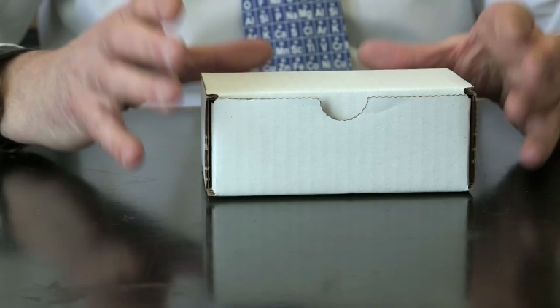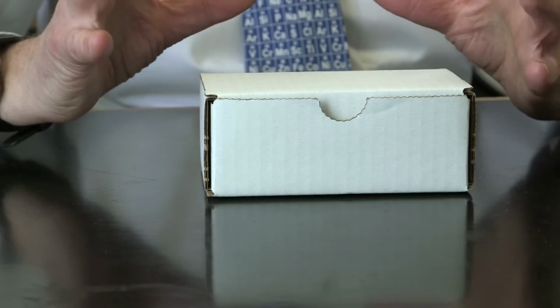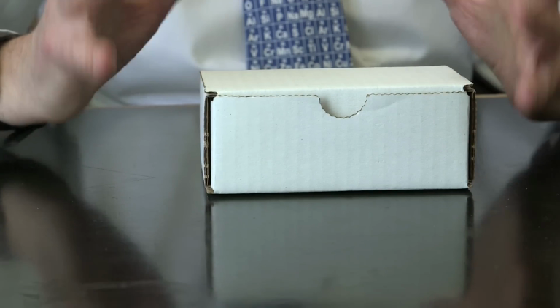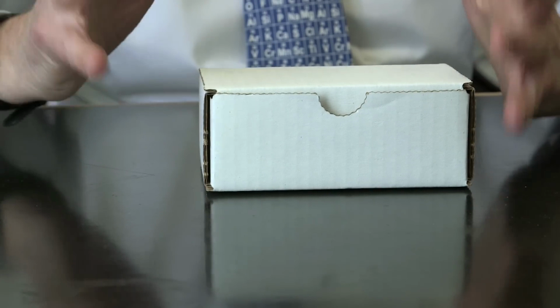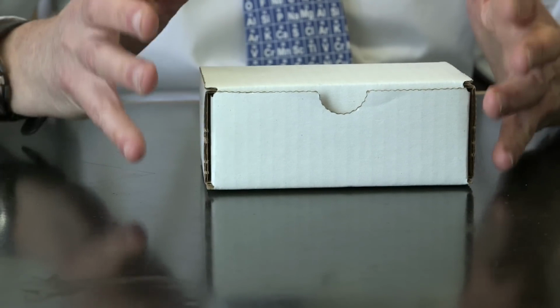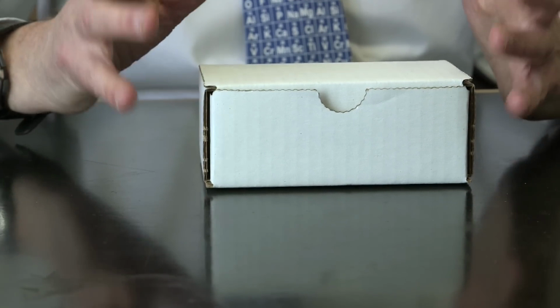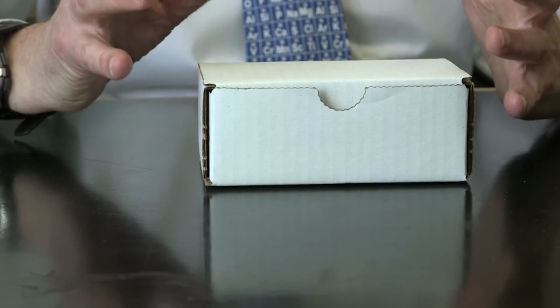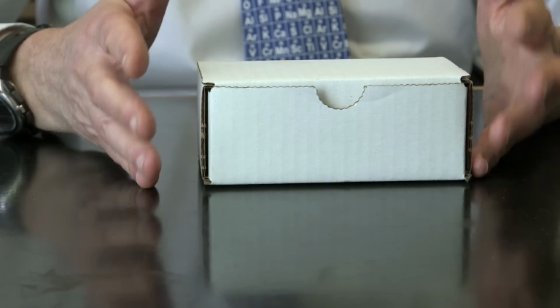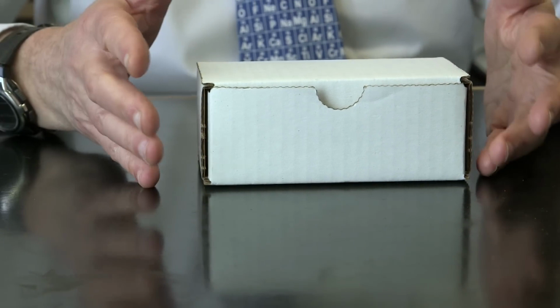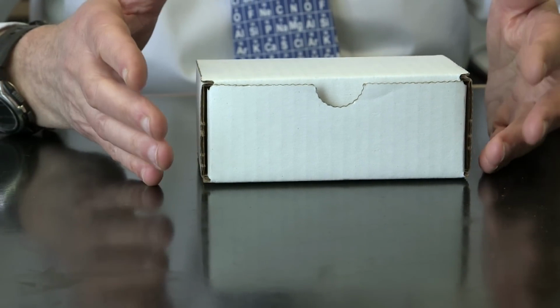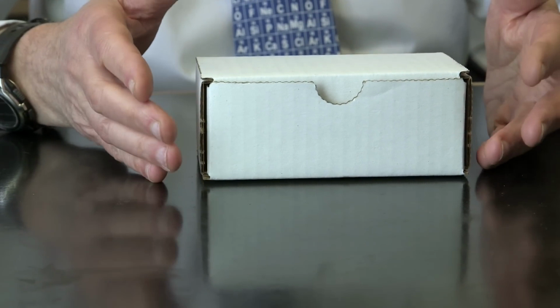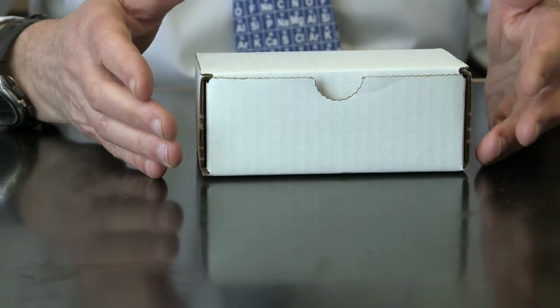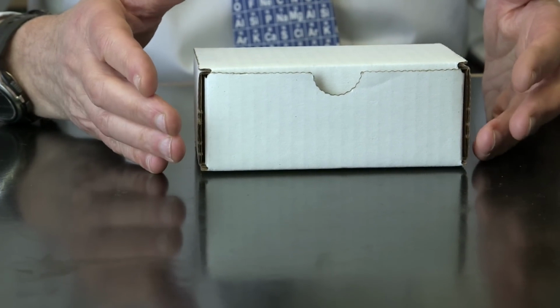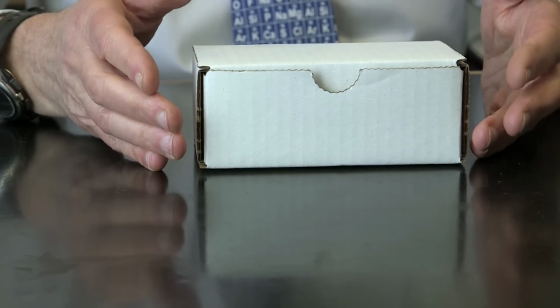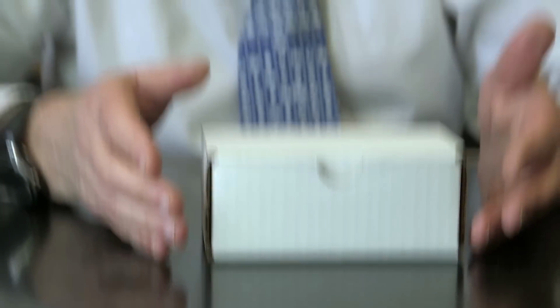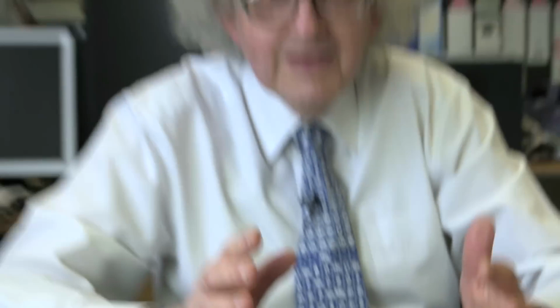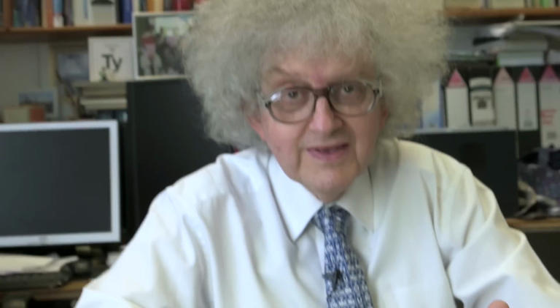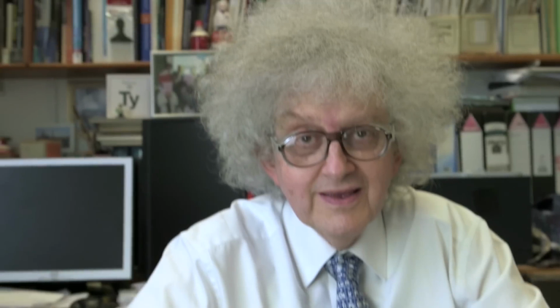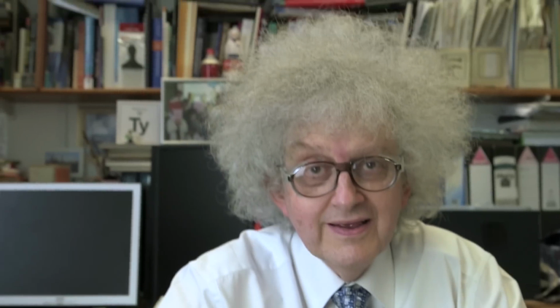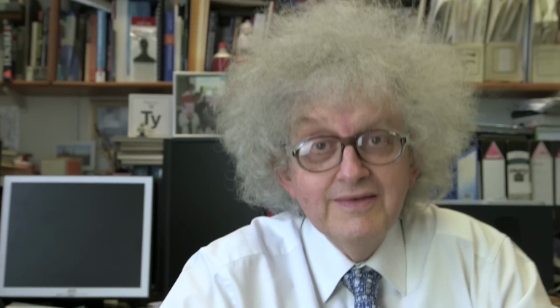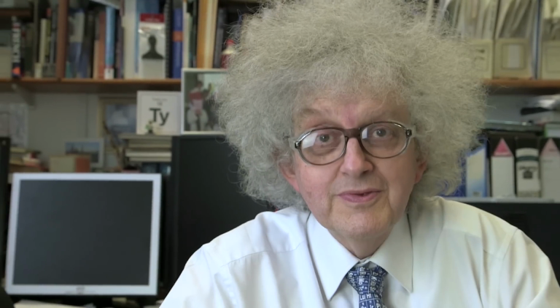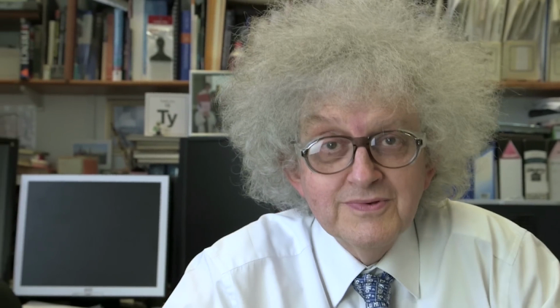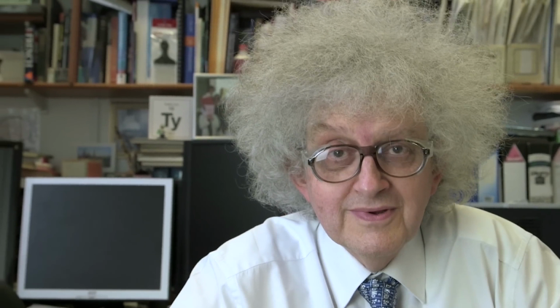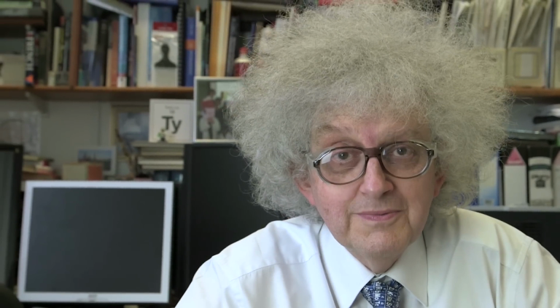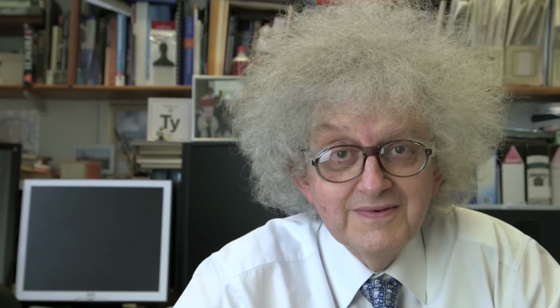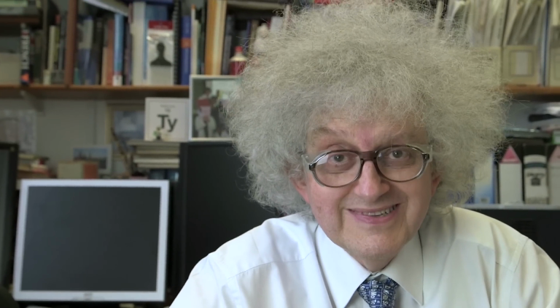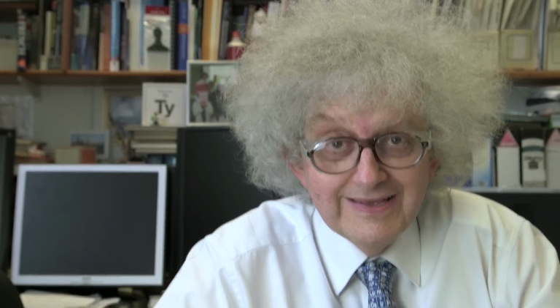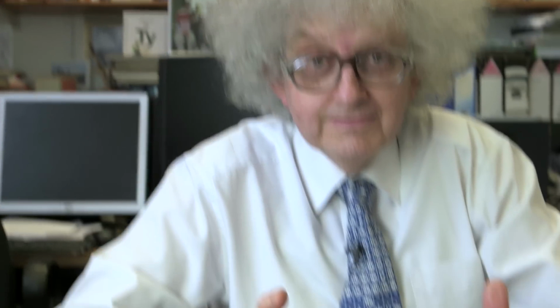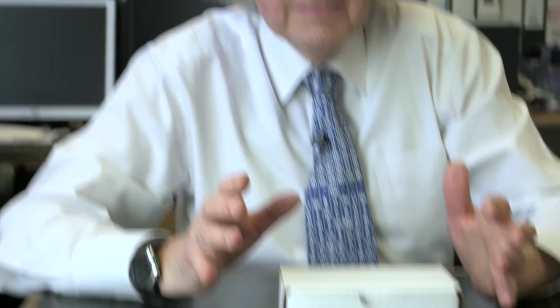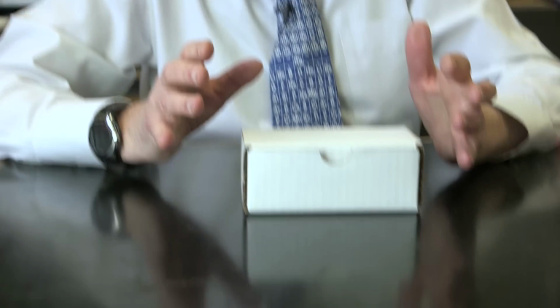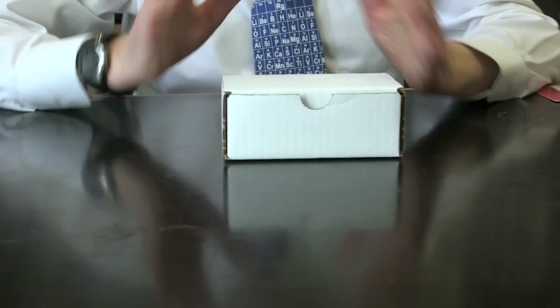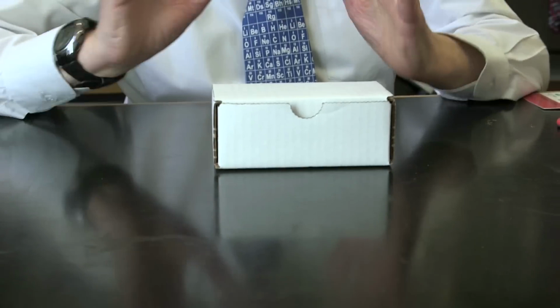There's a really exciting thing in this box, something that I never thought I would ever see. Shall we look inside?